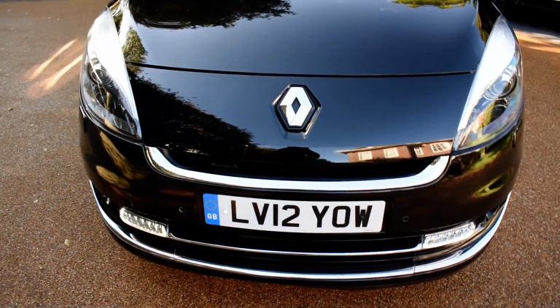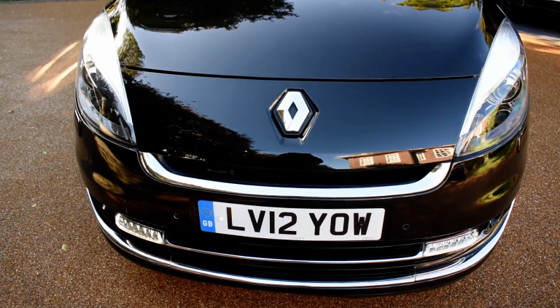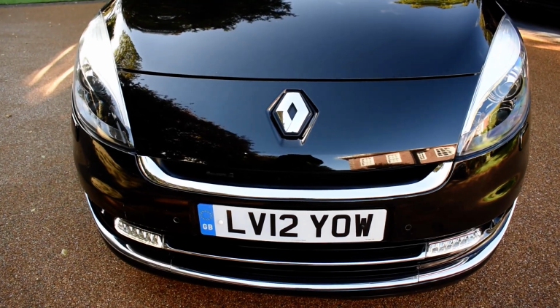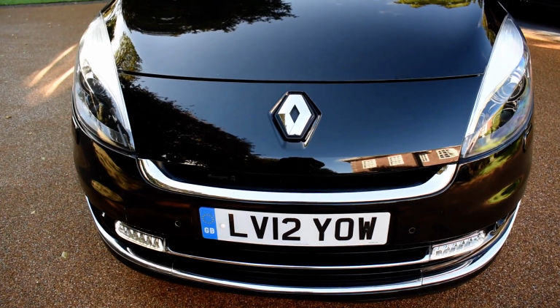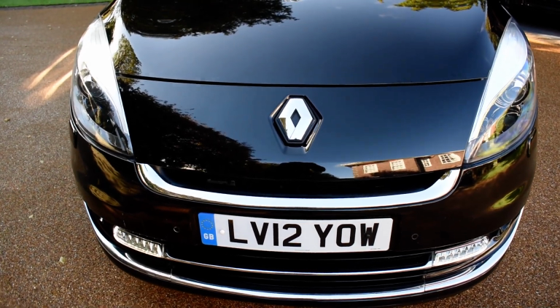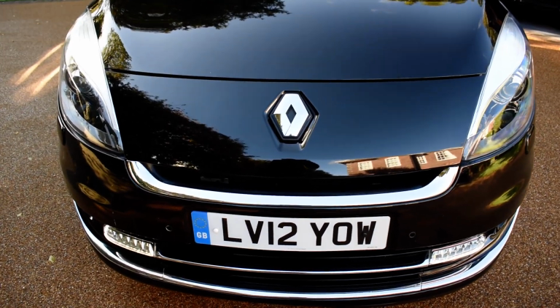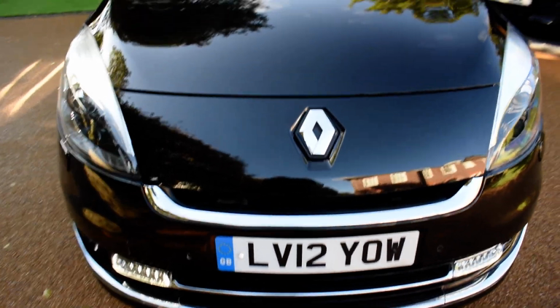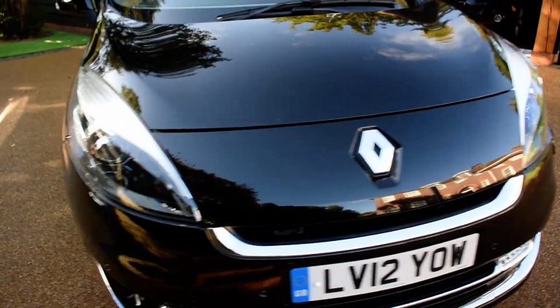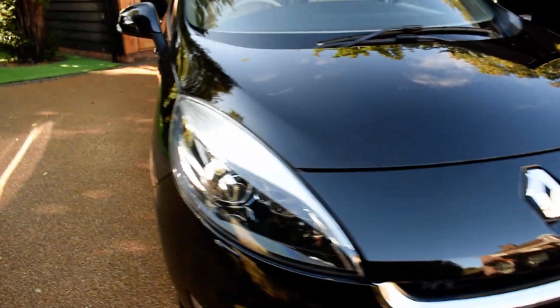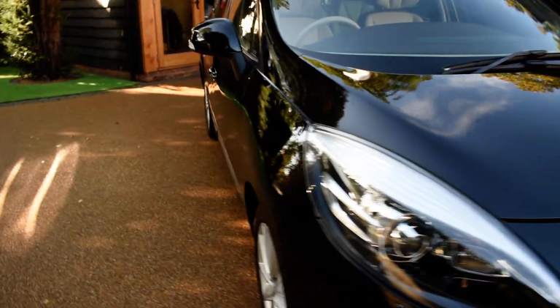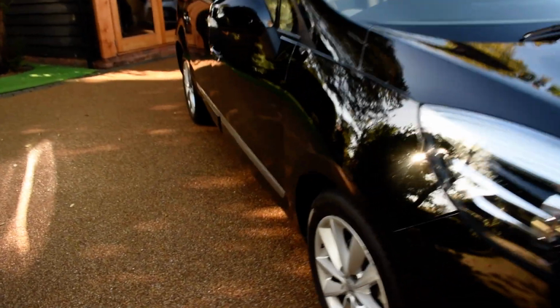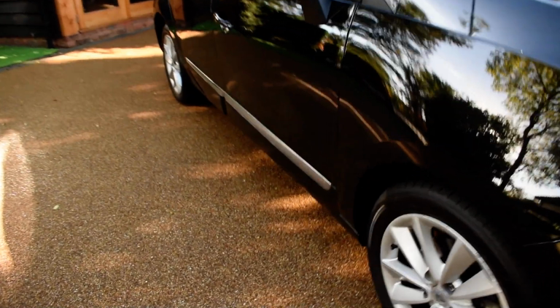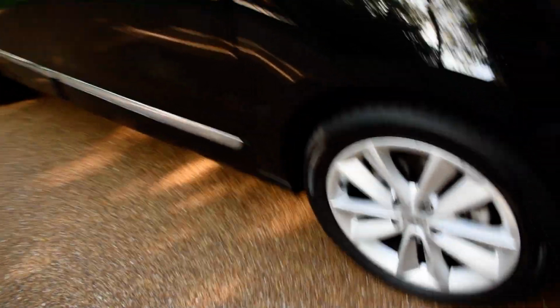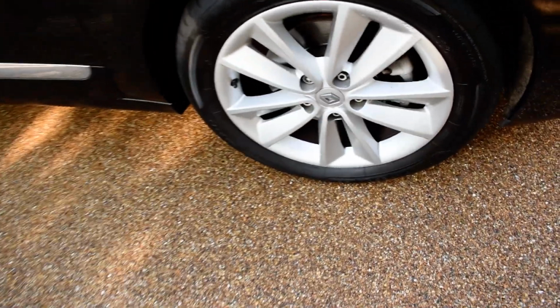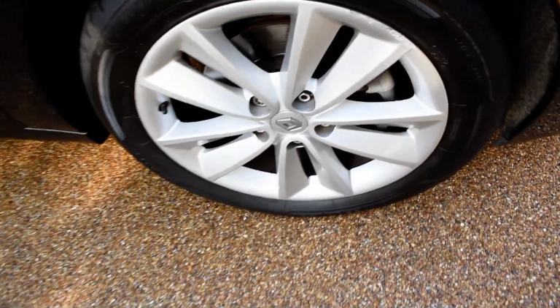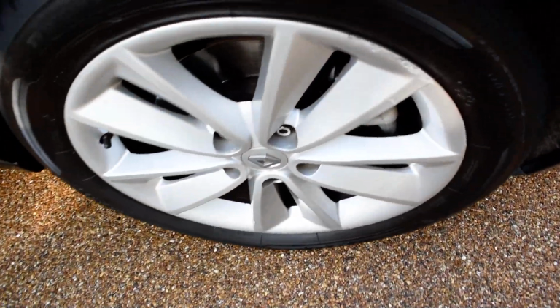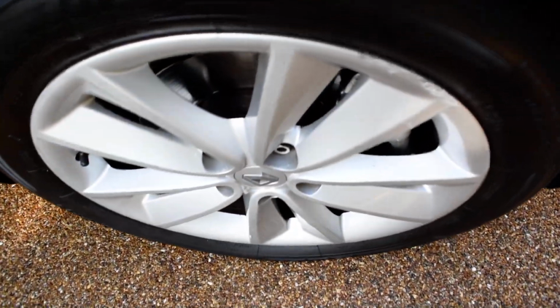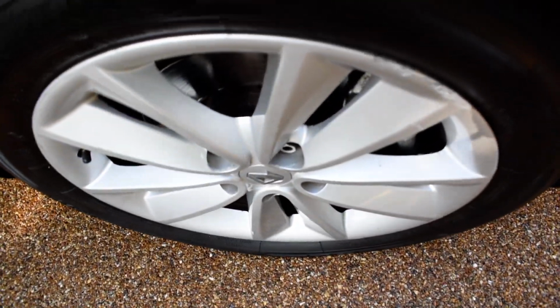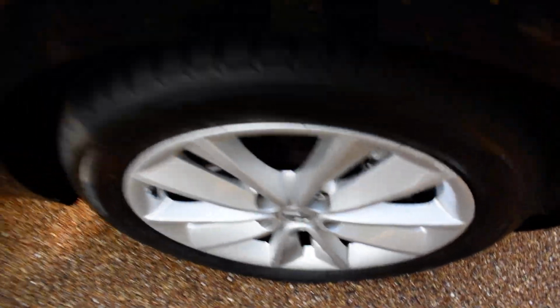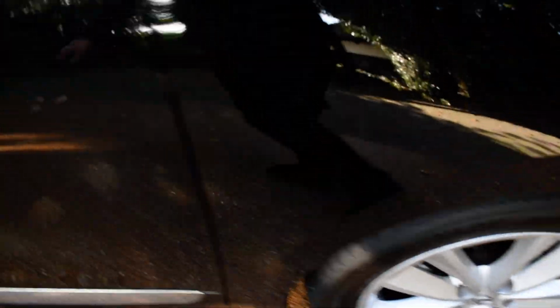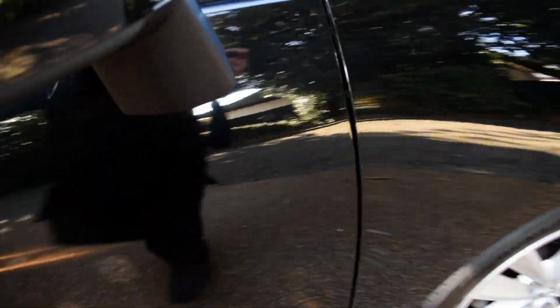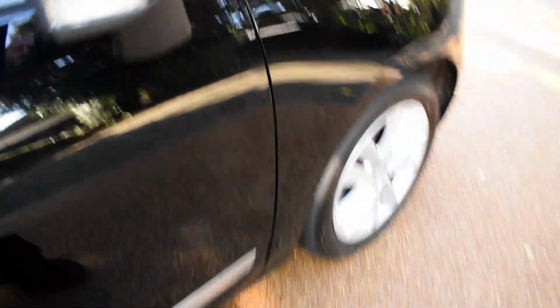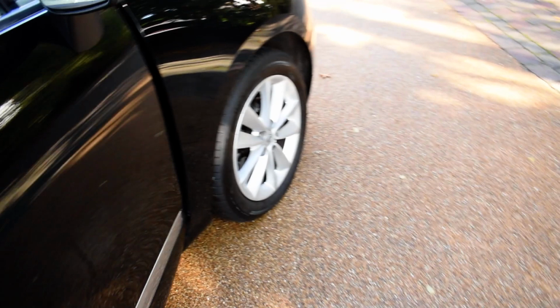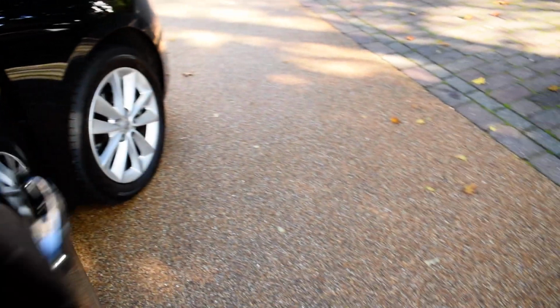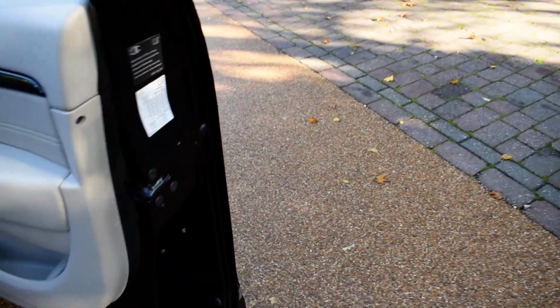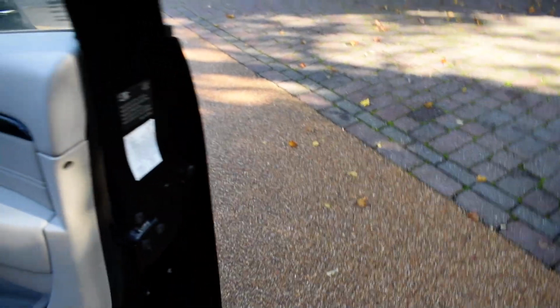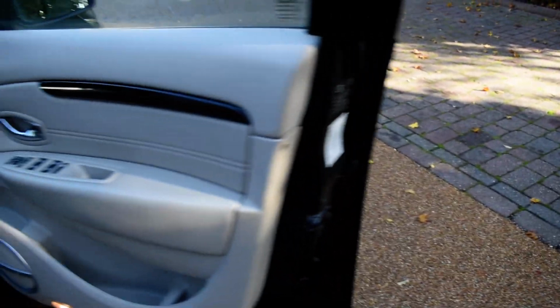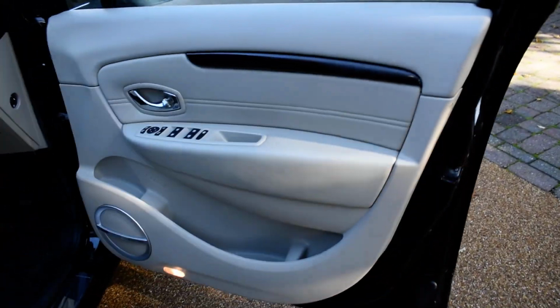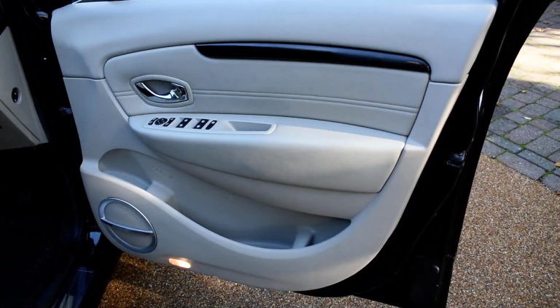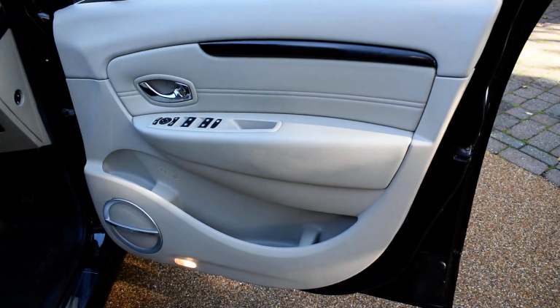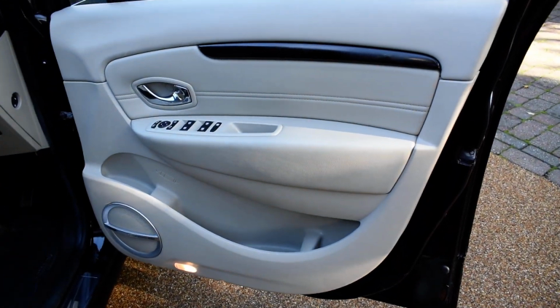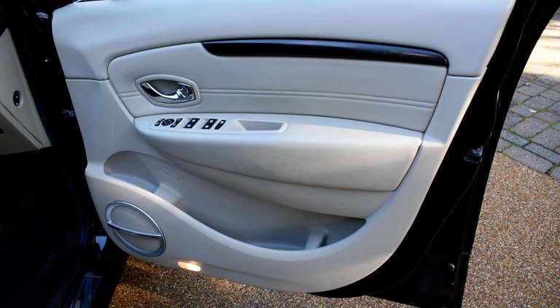I'll just take you around for a closer look. Here we have the offside front wheel, which is all nice. And here we have the driver's door card — that's all super.